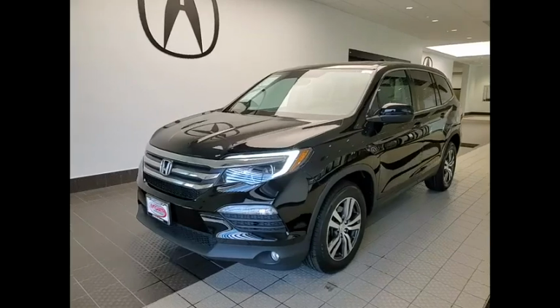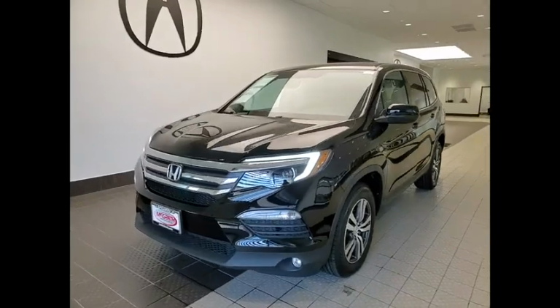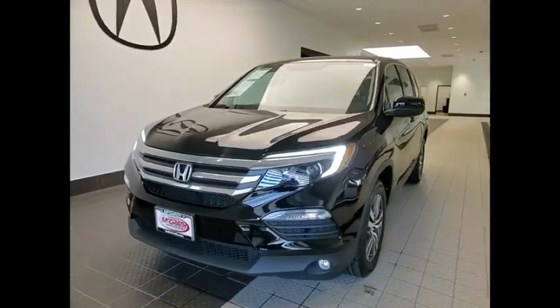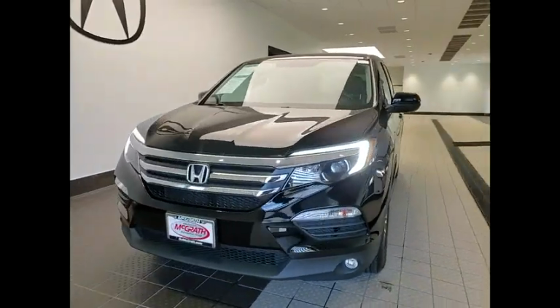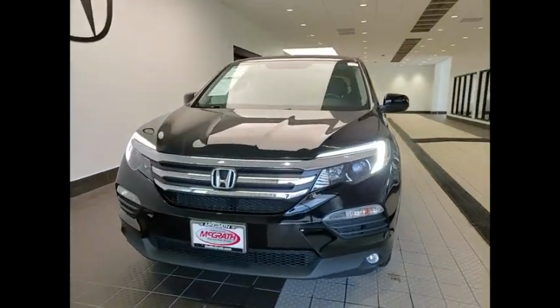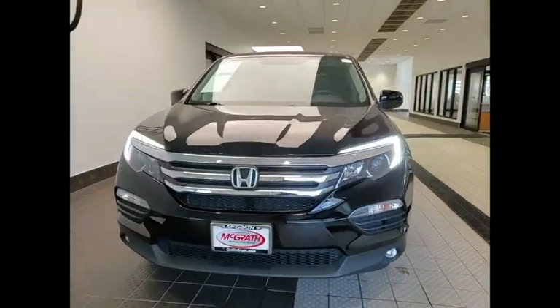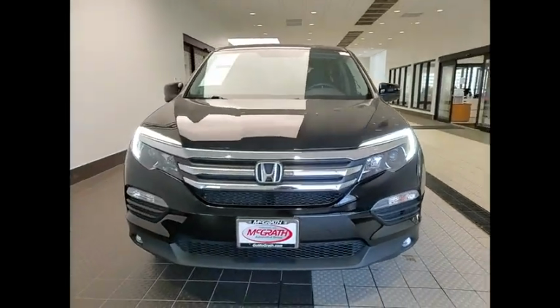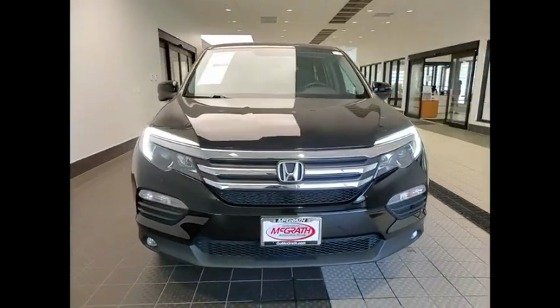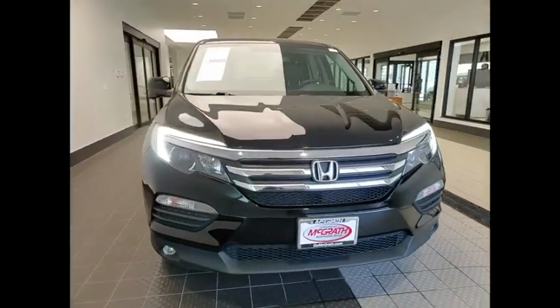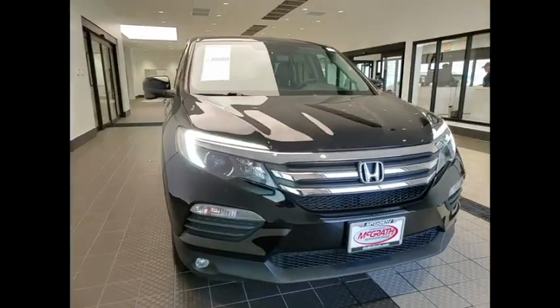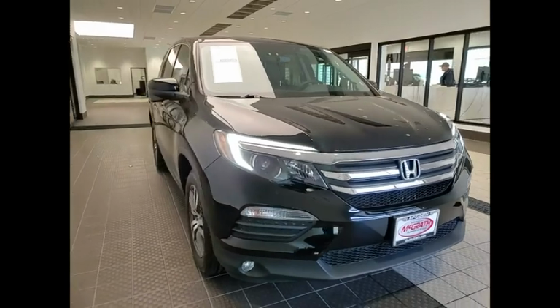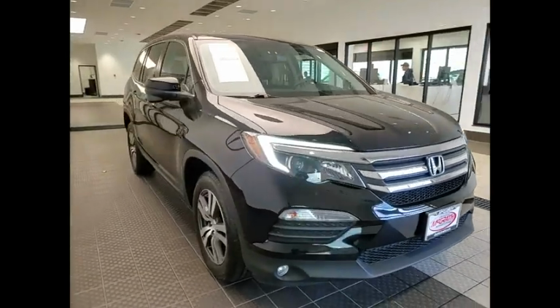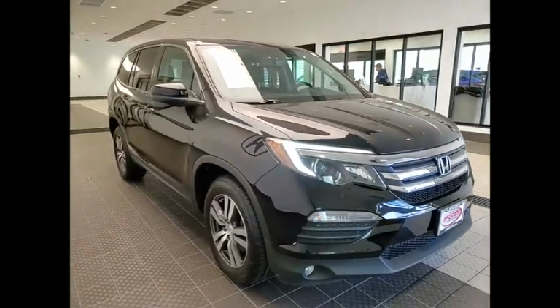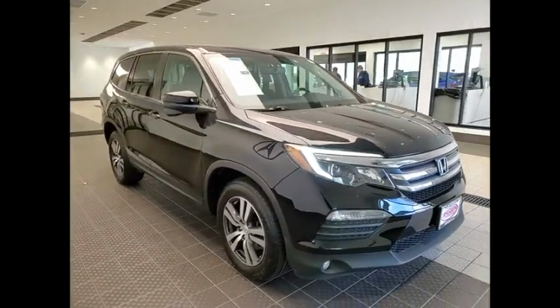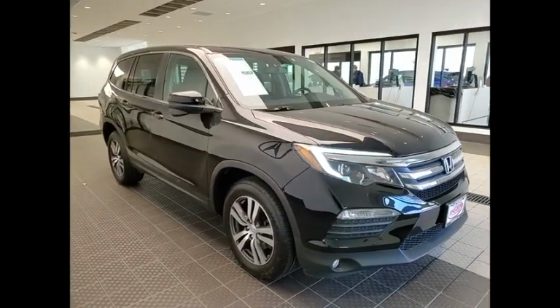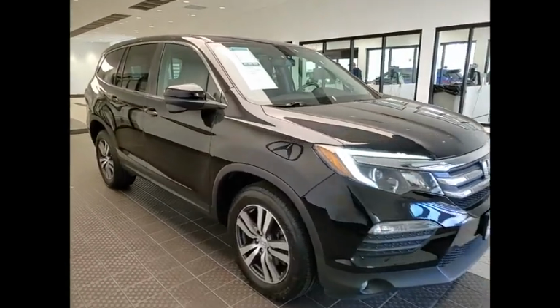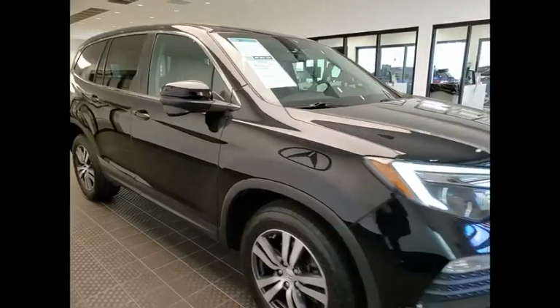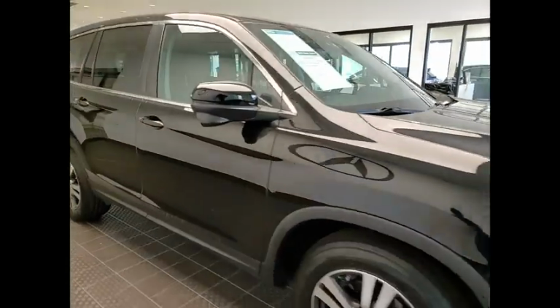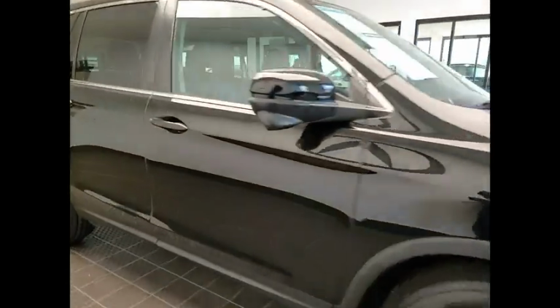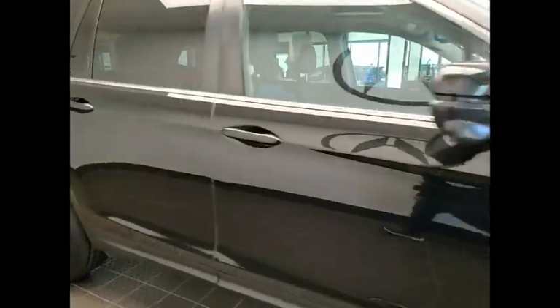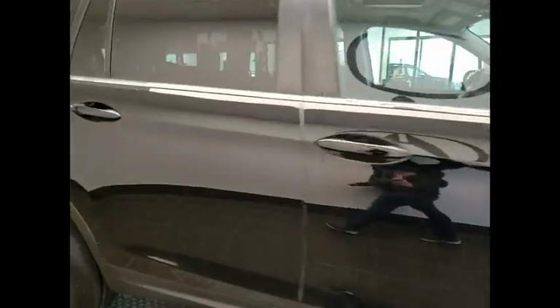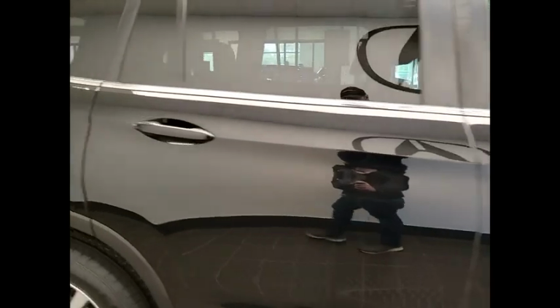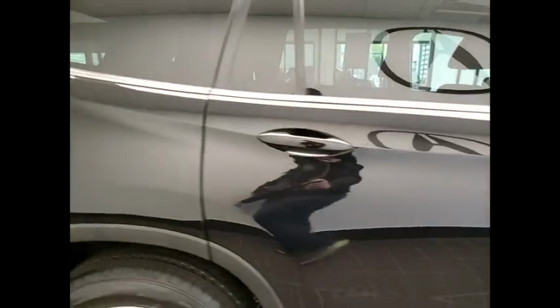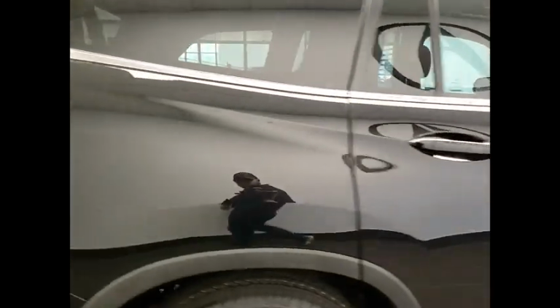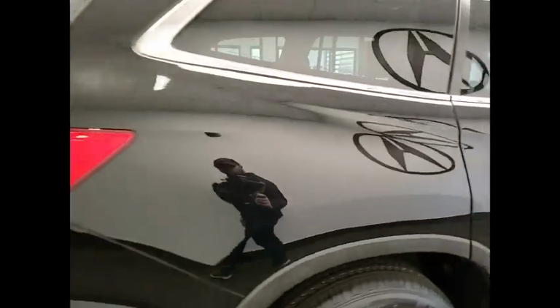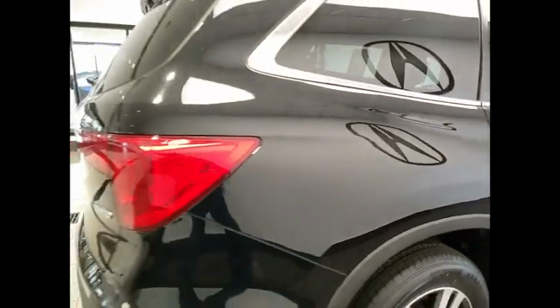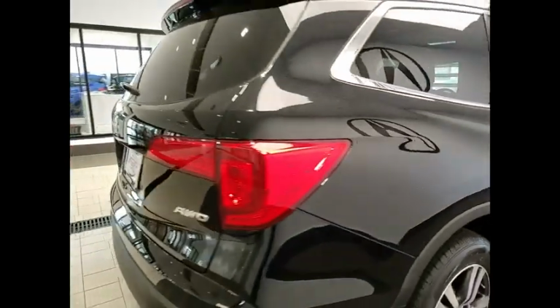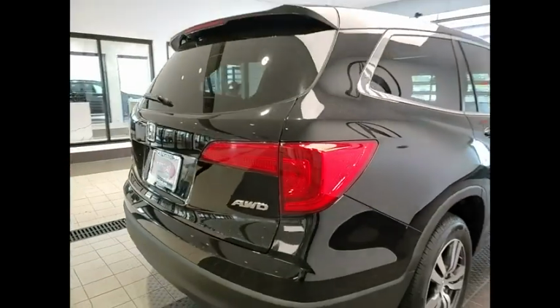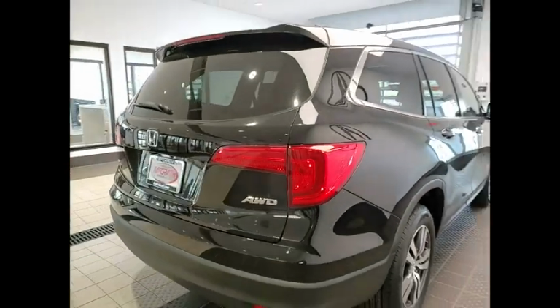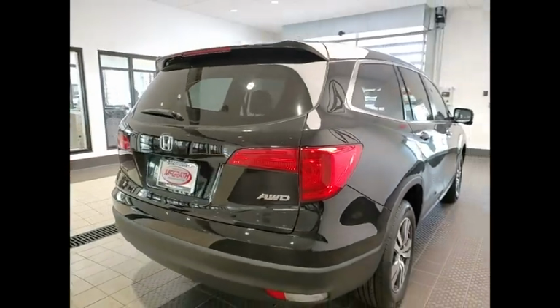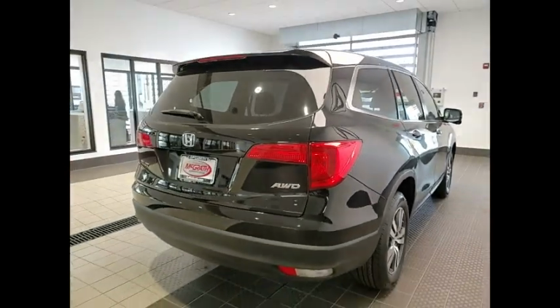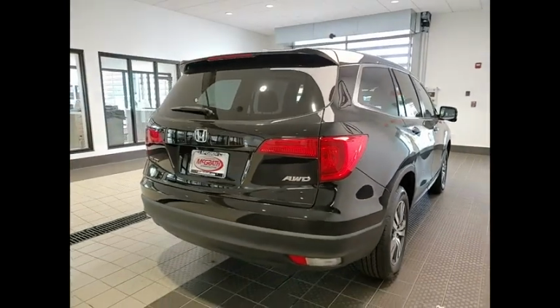Looking for the right vehicle? Check out the 2018 Pilot — Optimal Utility, Indulgent Interior, Powerful Performer. You'll be ready for almost anything in the Honda Pilot. This vehicle has less than 40,000 miles.